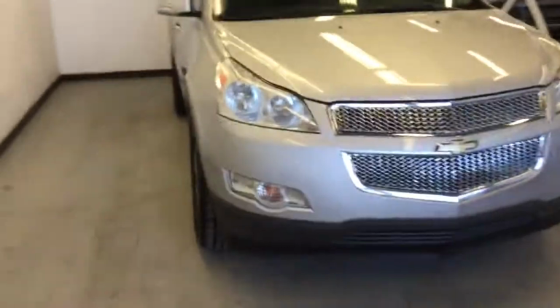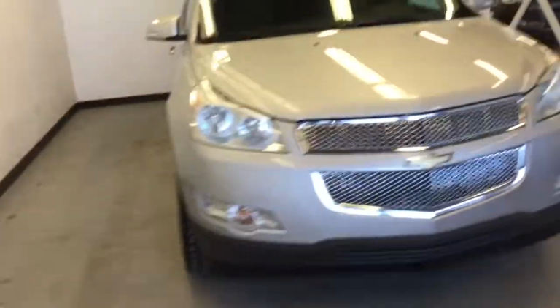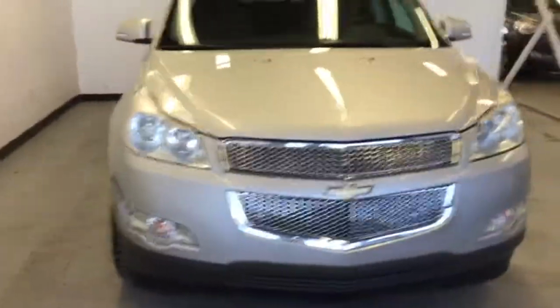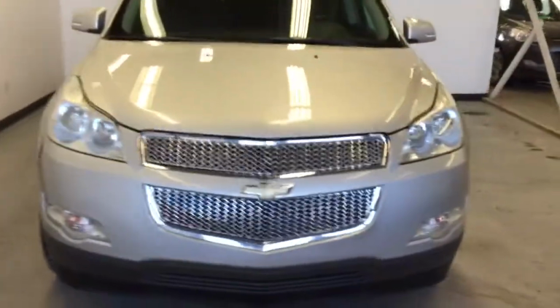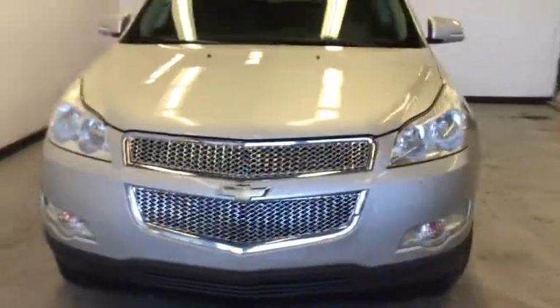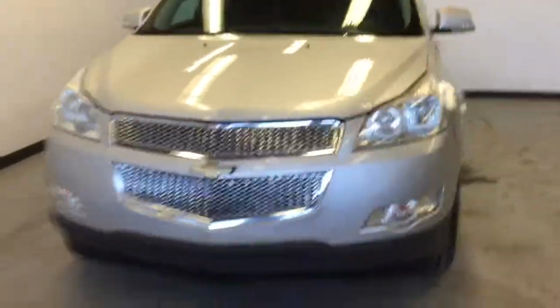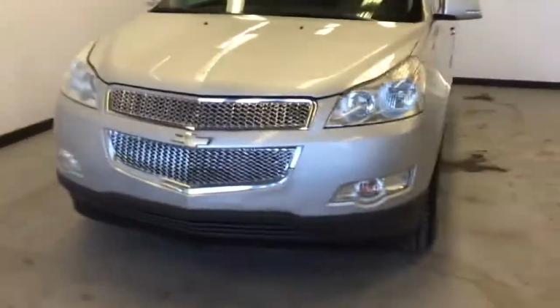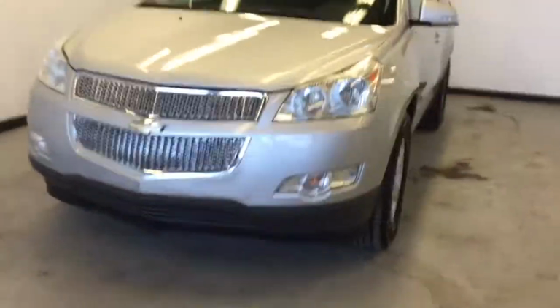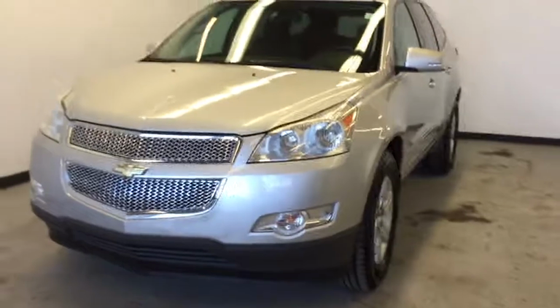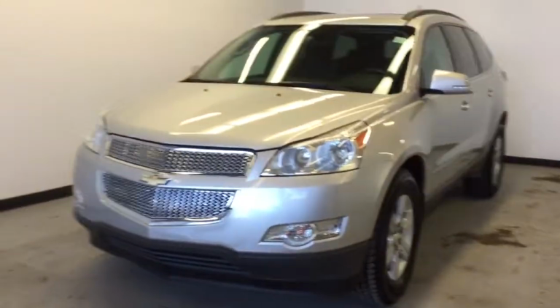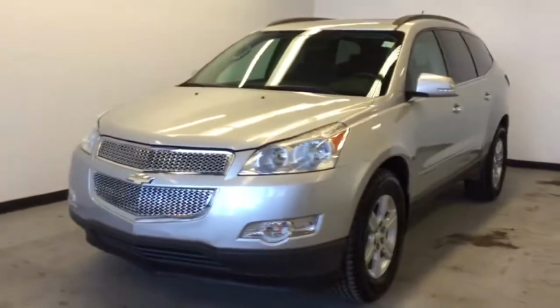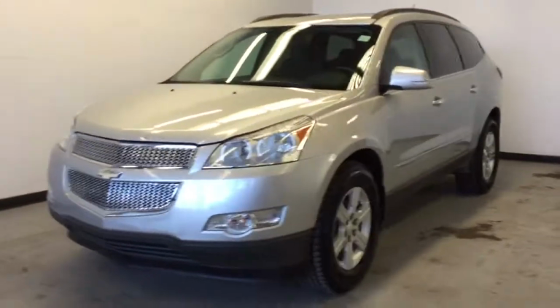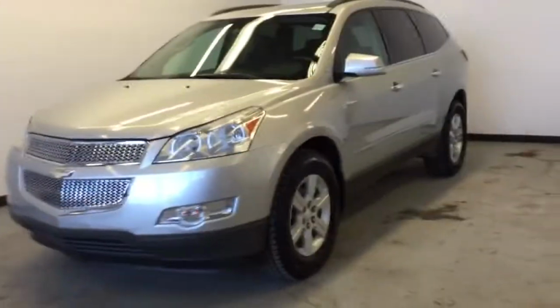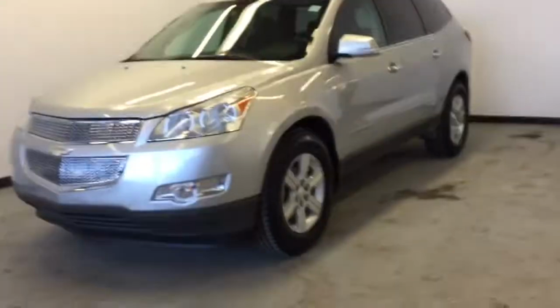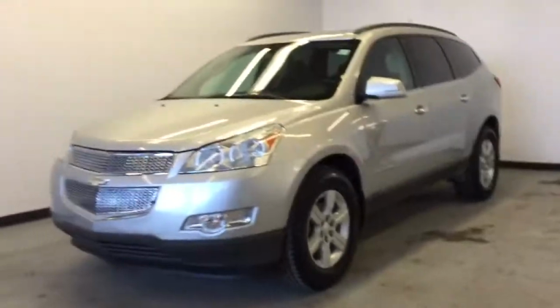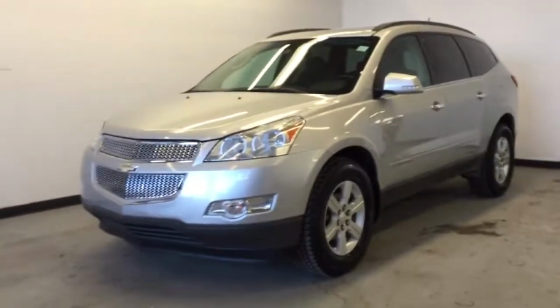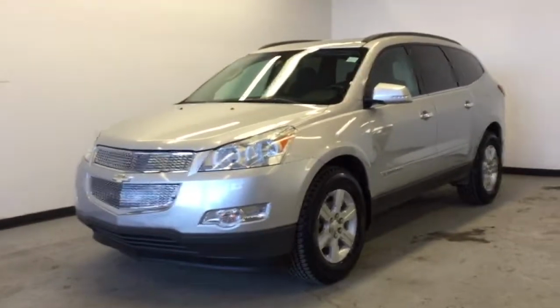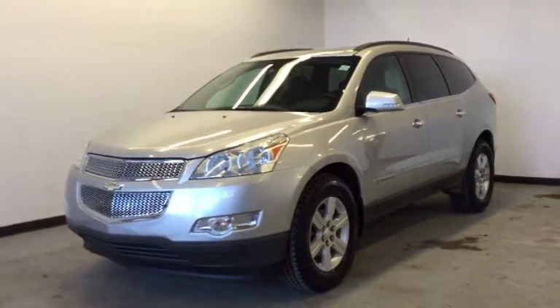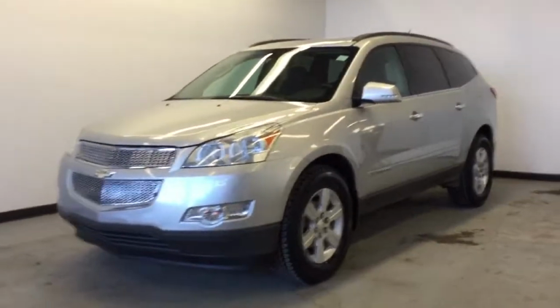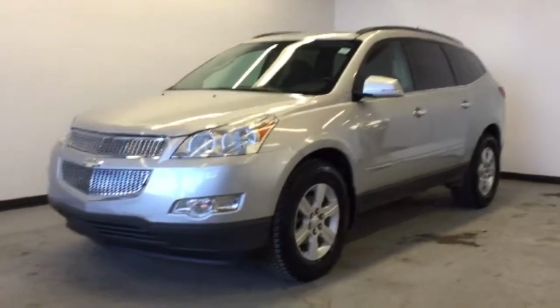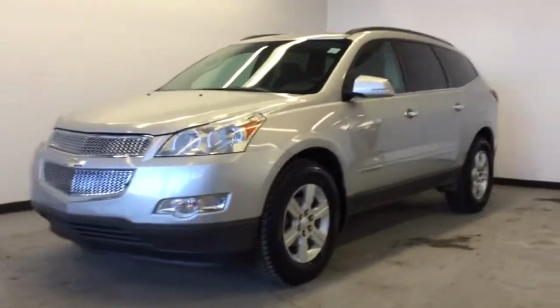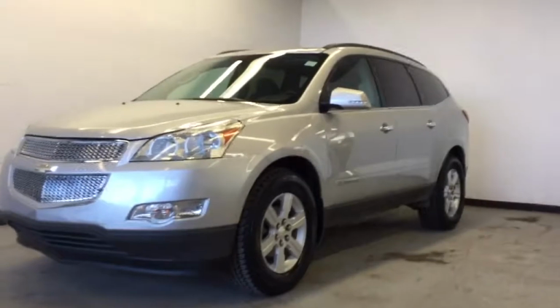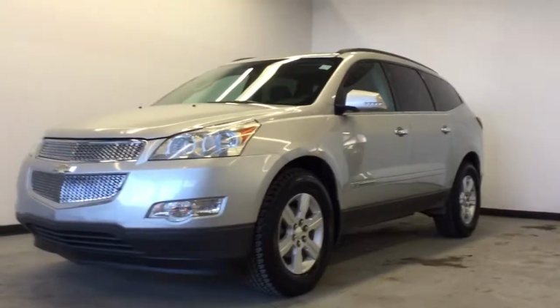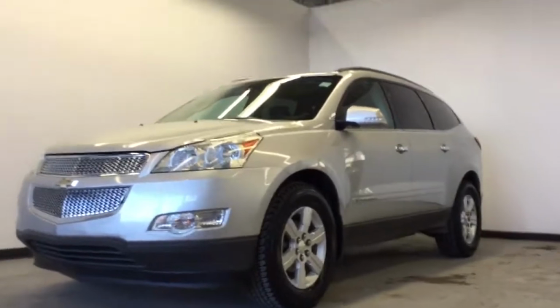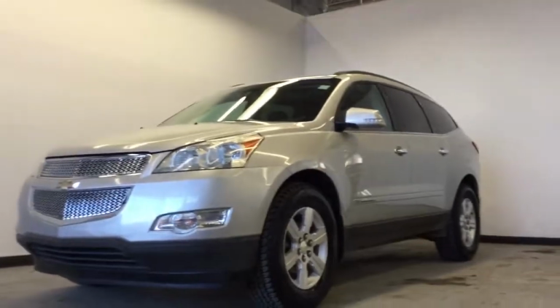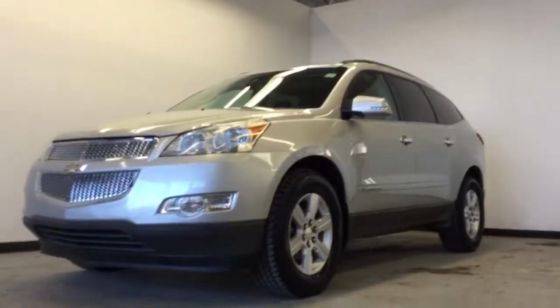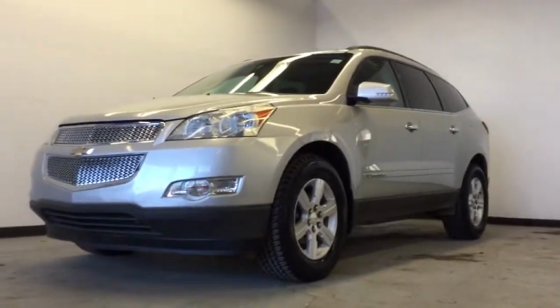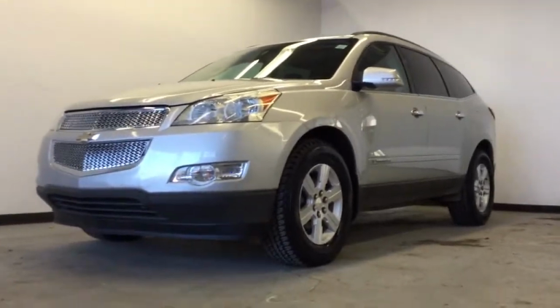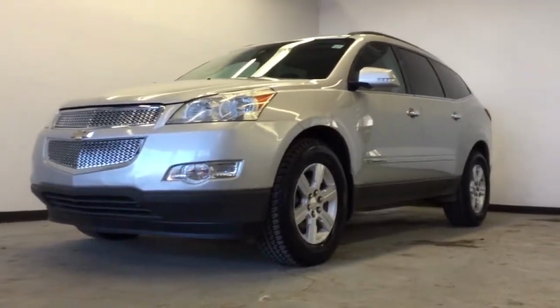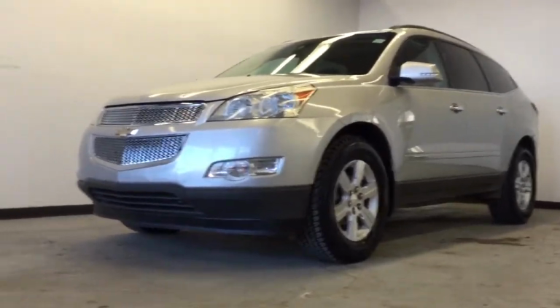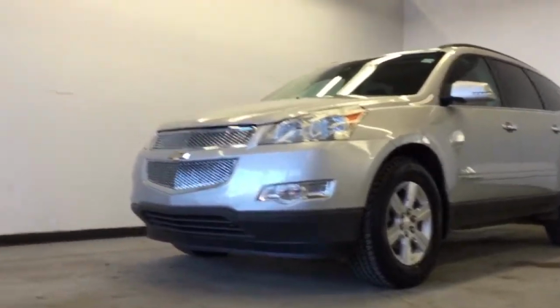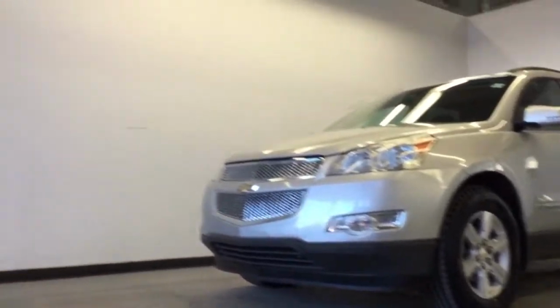Book a test drive online today by visiting parkmazda.ca. We'll give you $25 in Visa gift cards just for coming down and taking this Traverse out for a spin. Thank you very much for watching — it's been our pleasure to serve you and we hope to see you very soon.